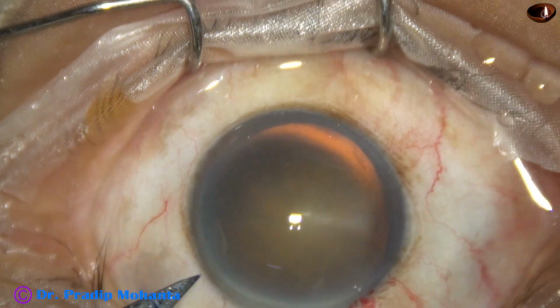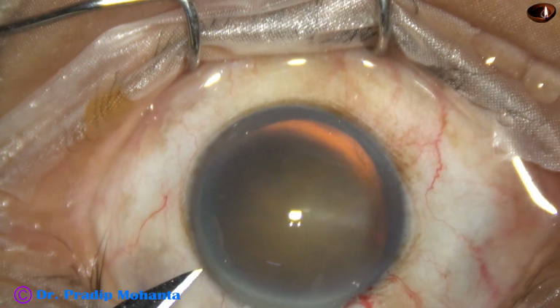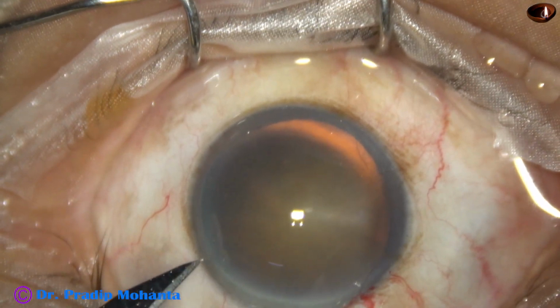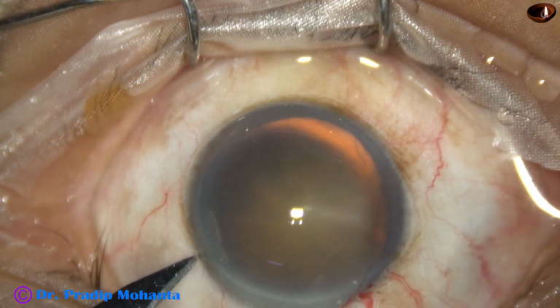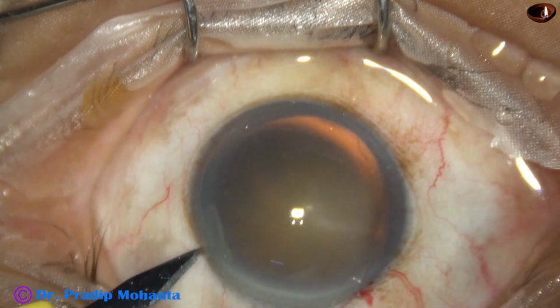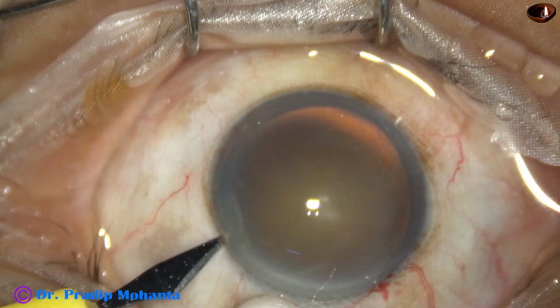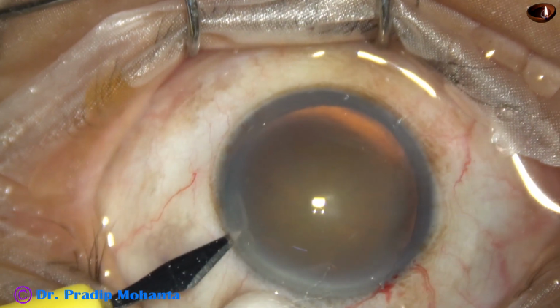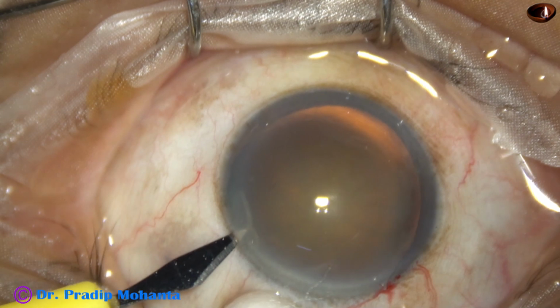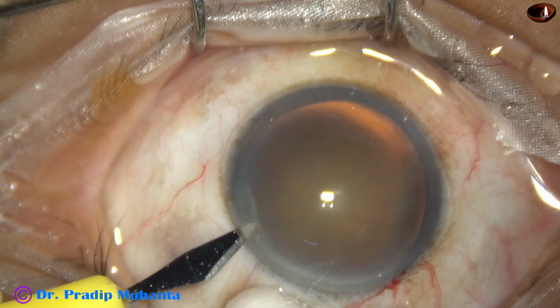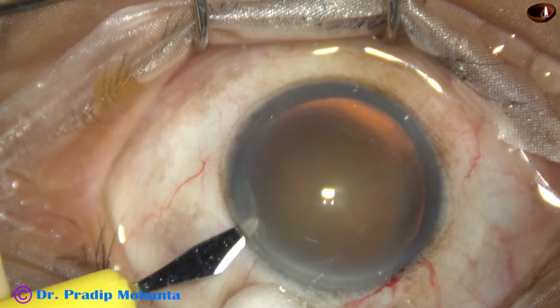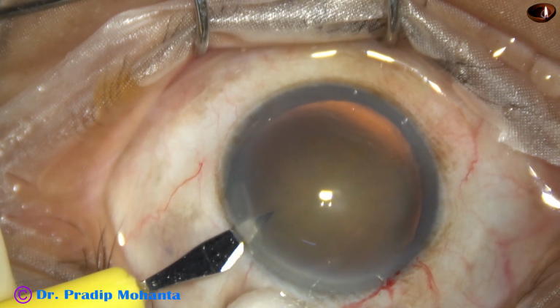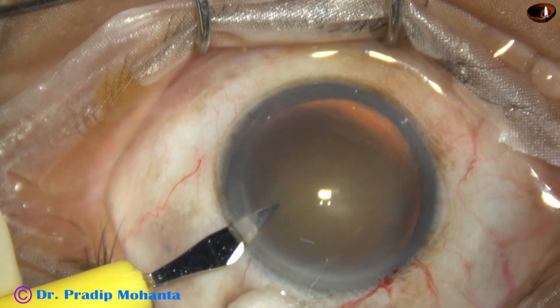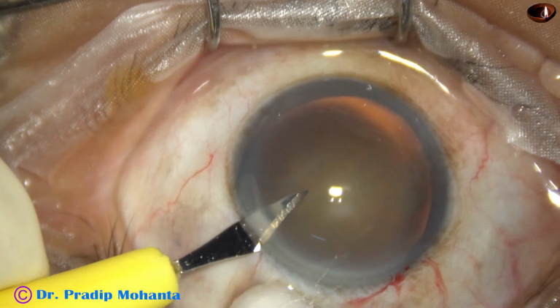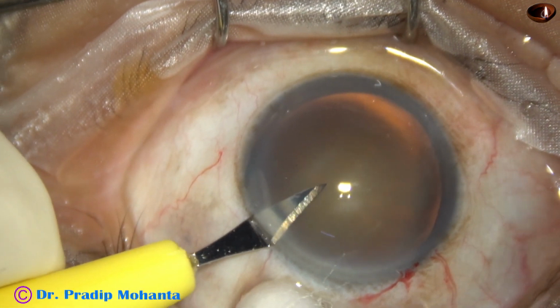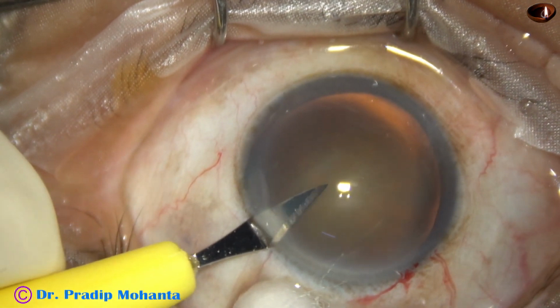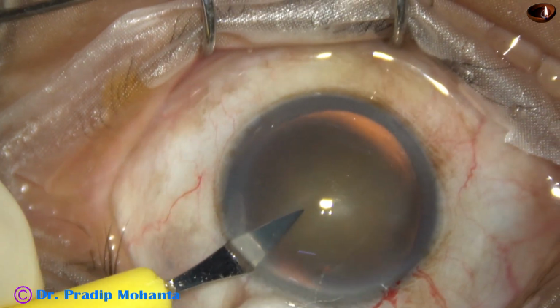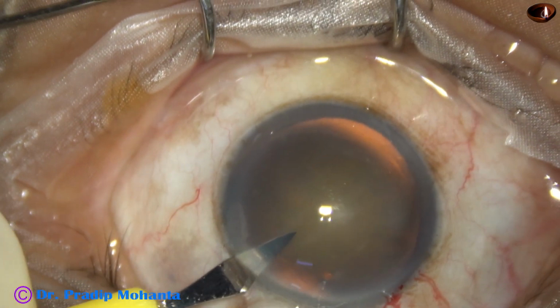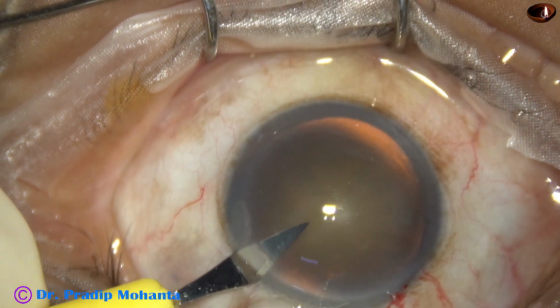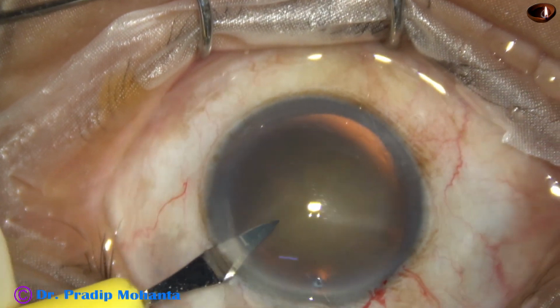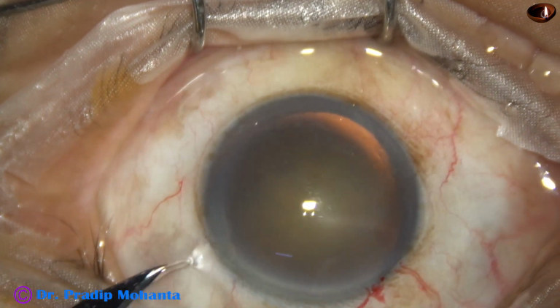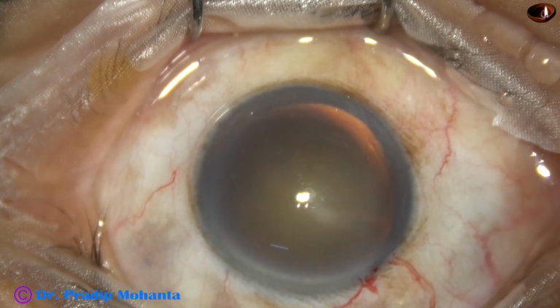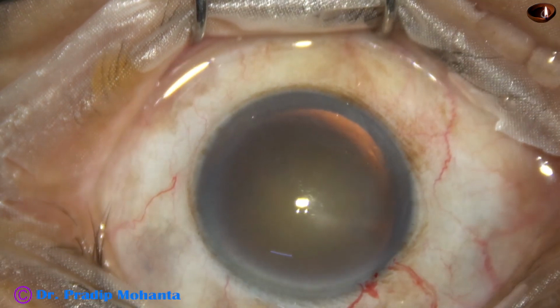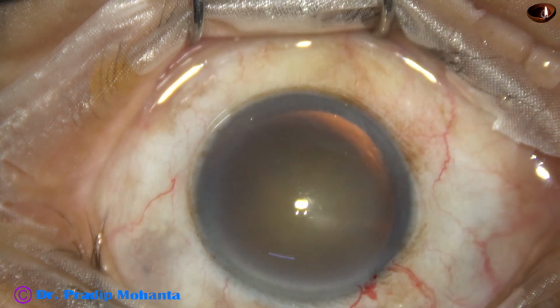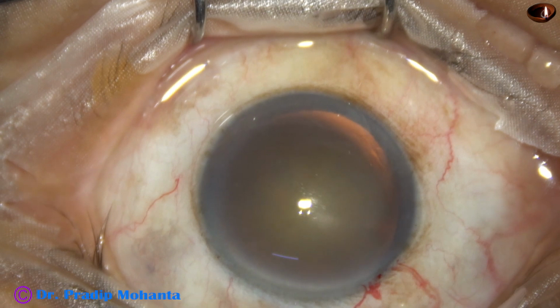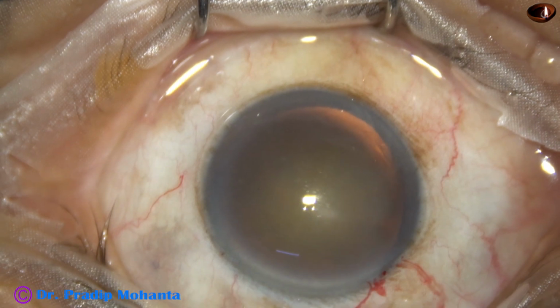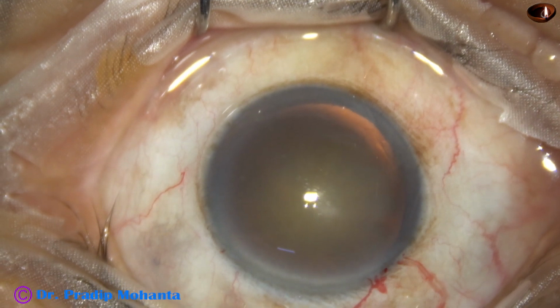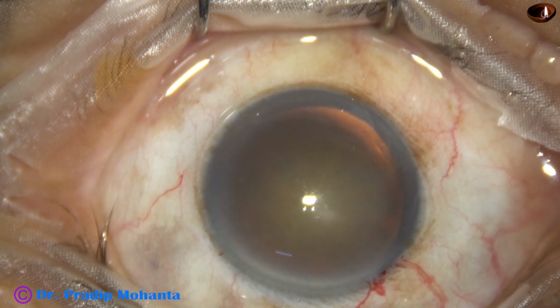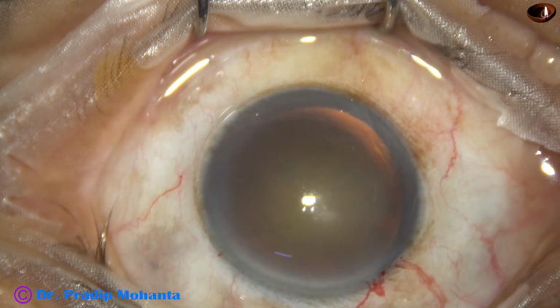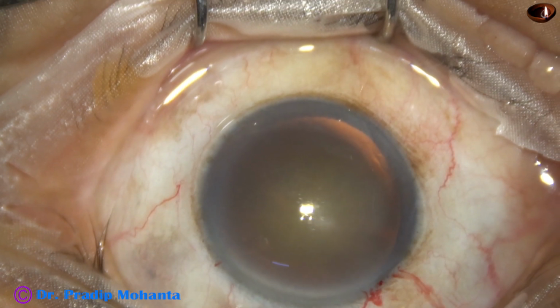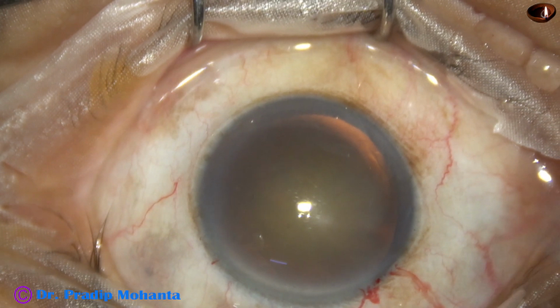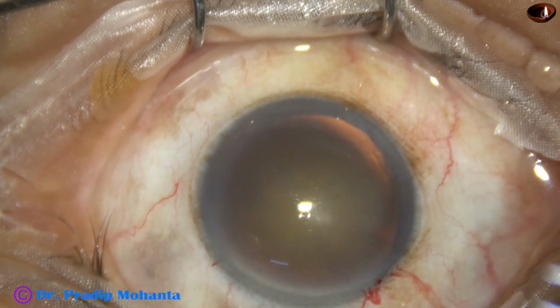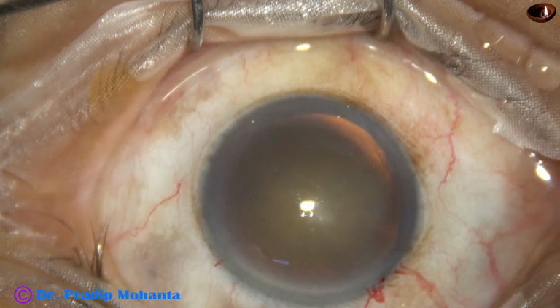This is a side port on the left side of the main incision, about 3 o'clock hours away, and now capsulorhexis is to be done.